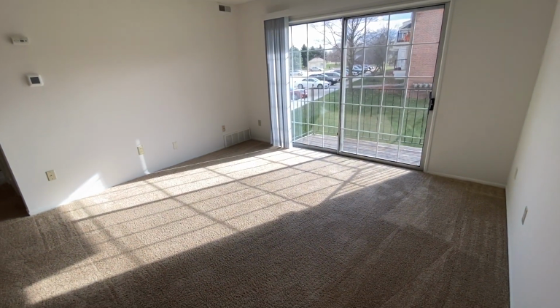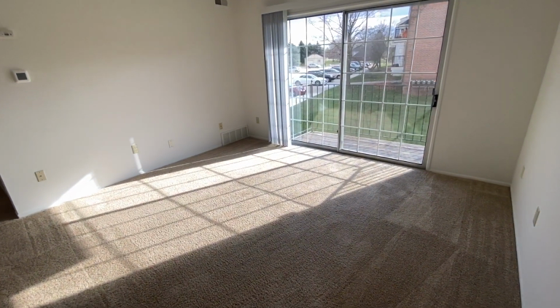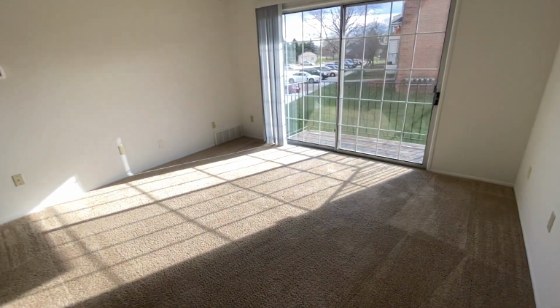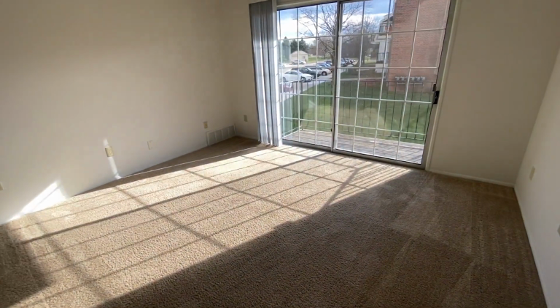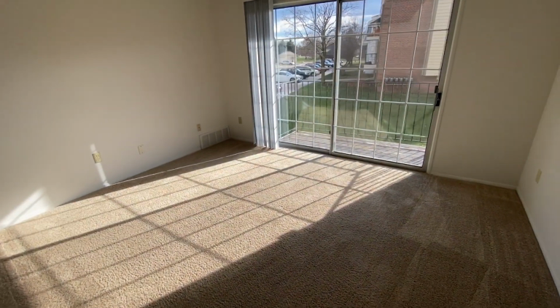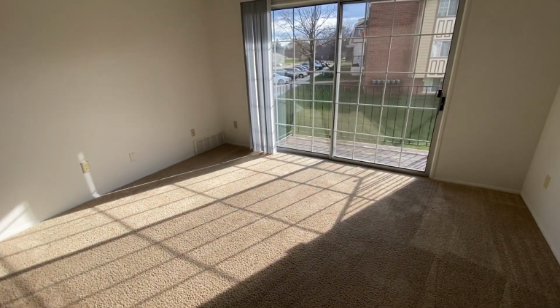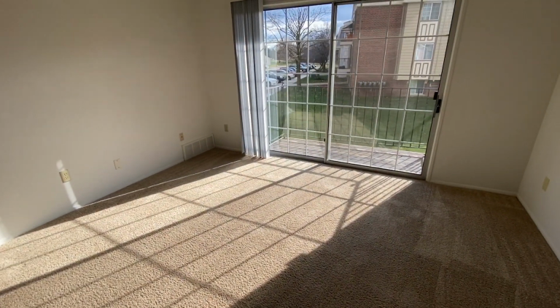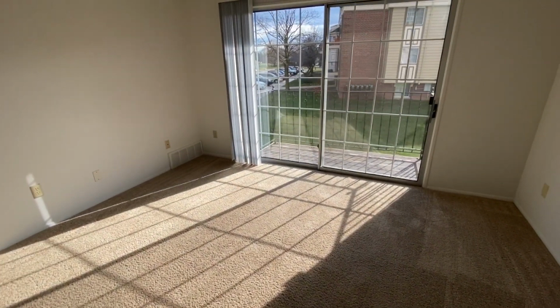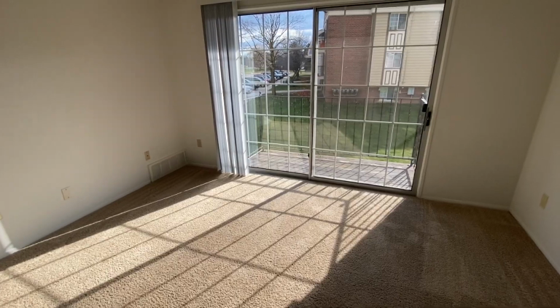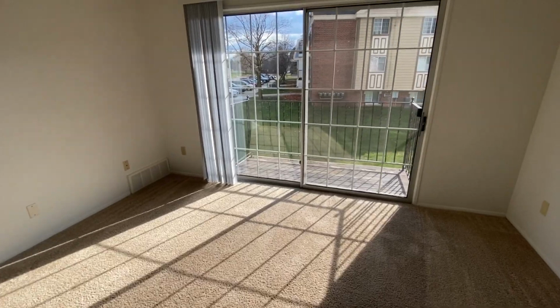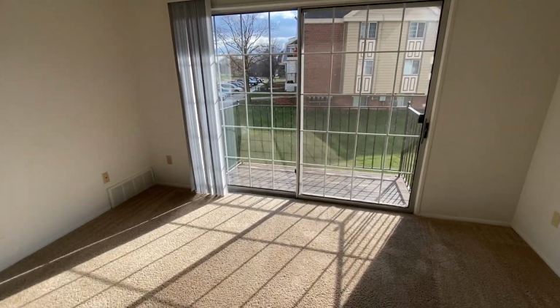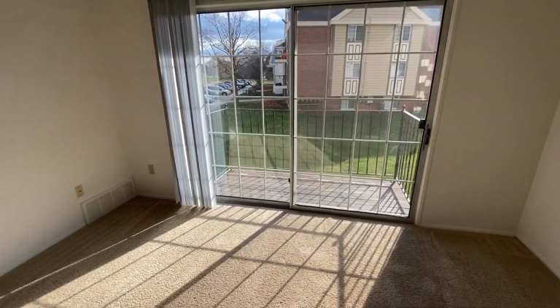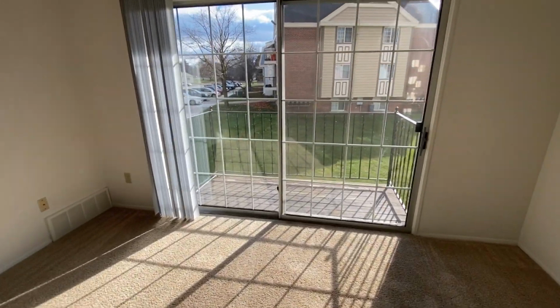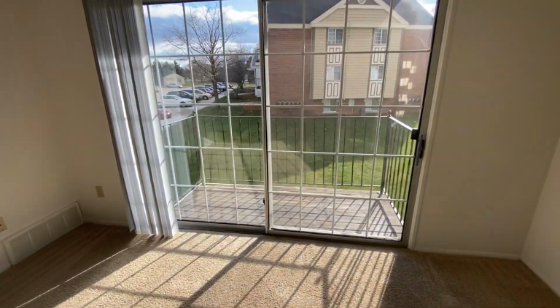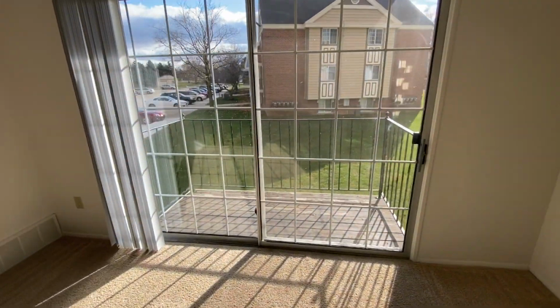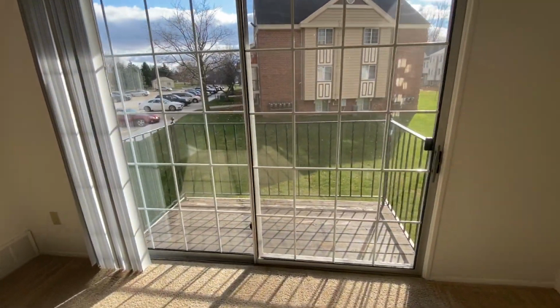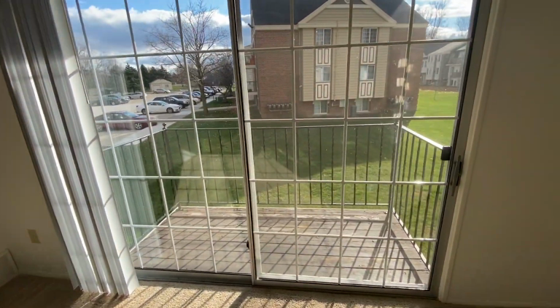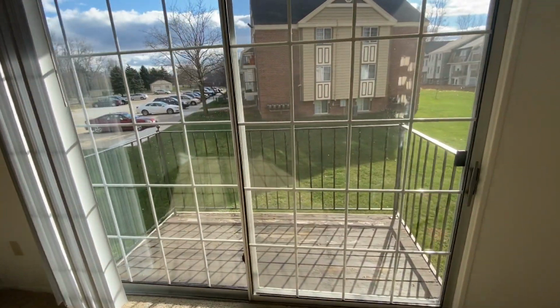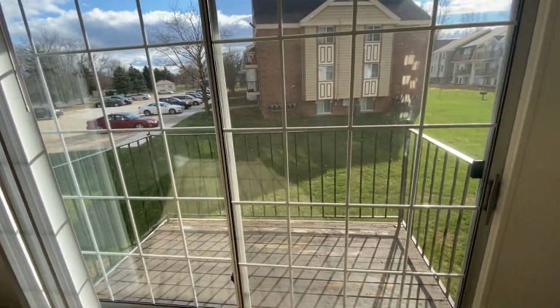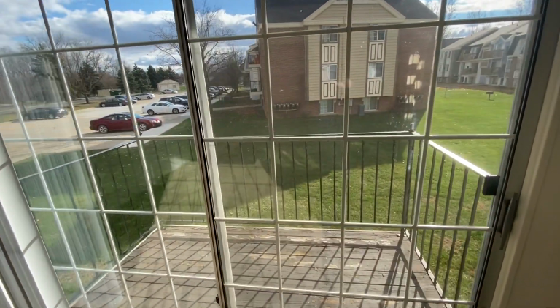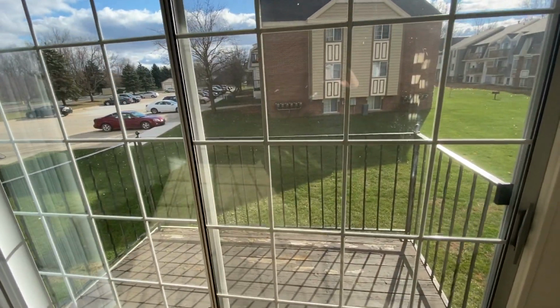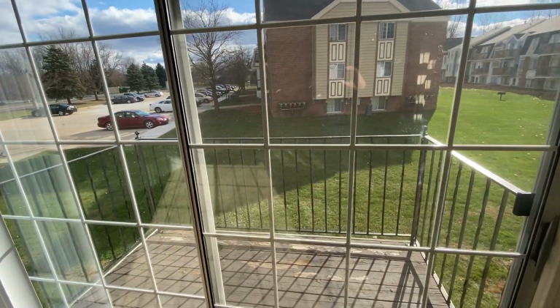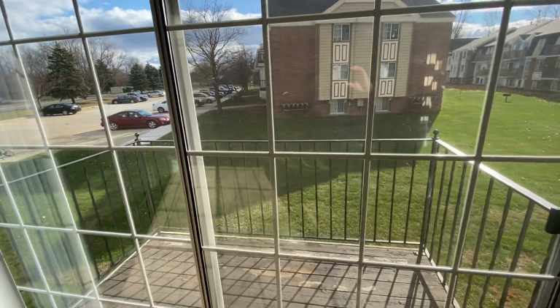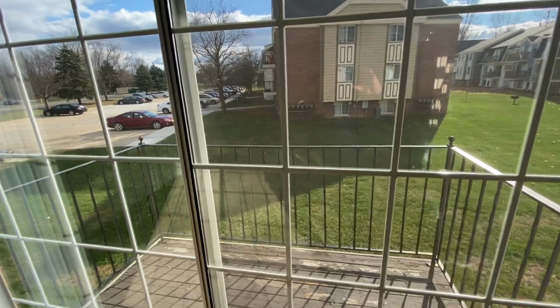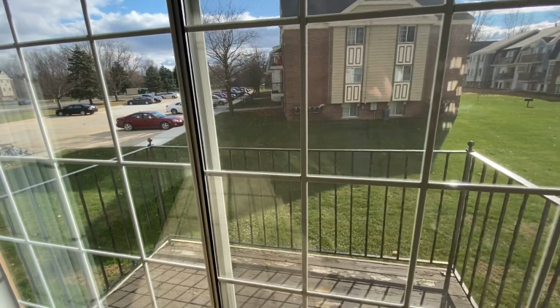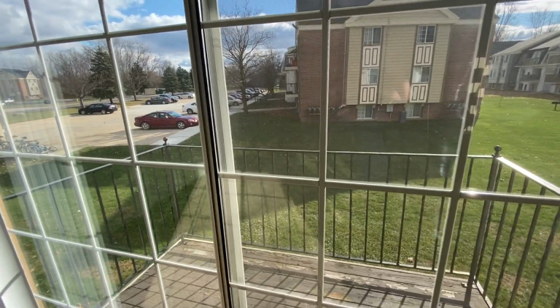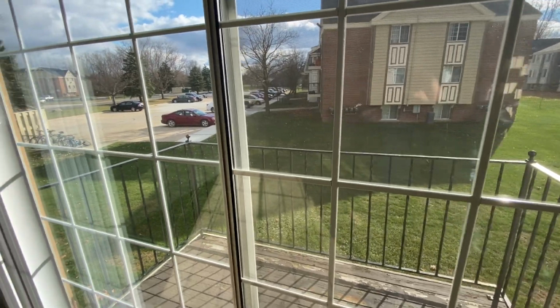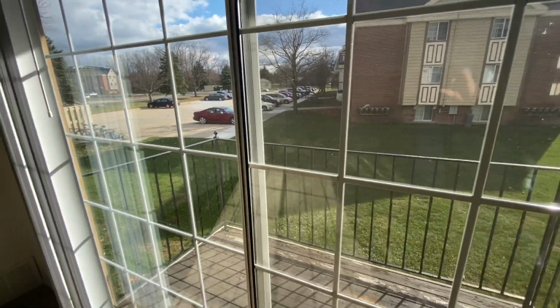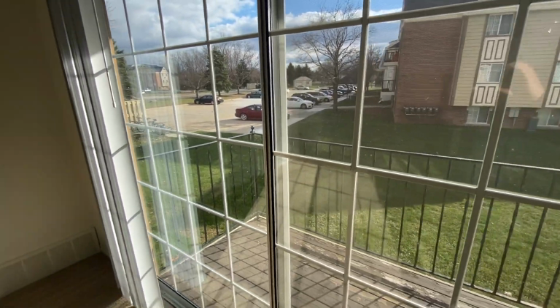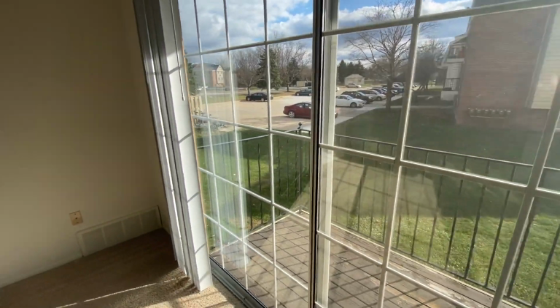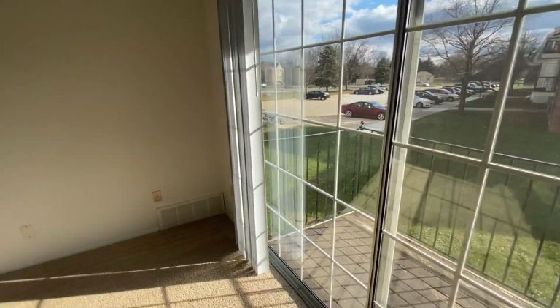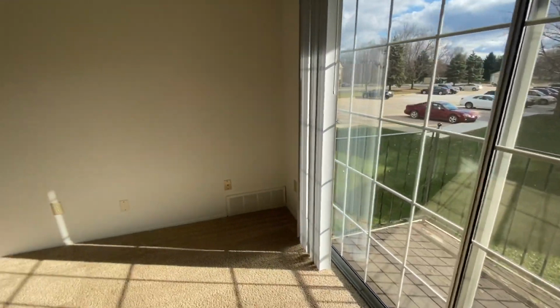Entering the apartment, we have our large living room. There's also a balcony. Now, depending on your floor and your building, you might have a balcony, a bay window, a garden window, or even a walkout patio.